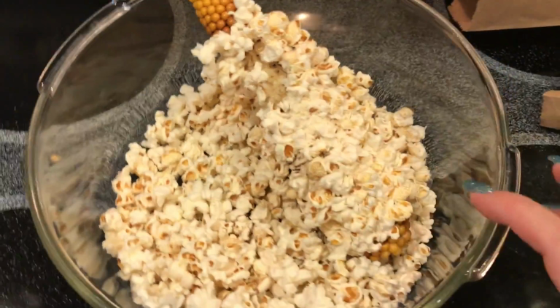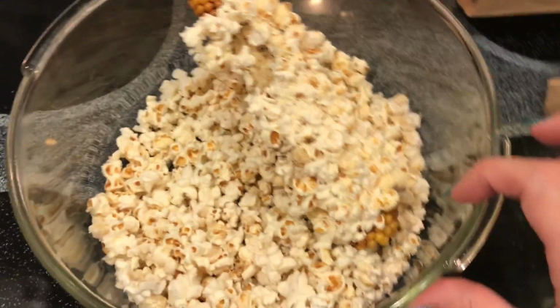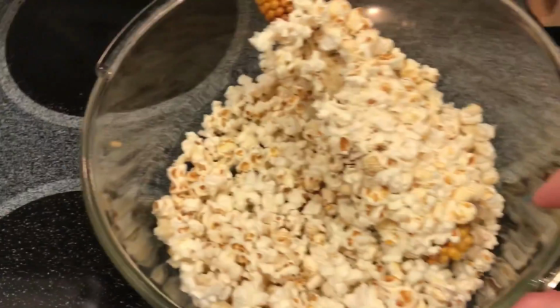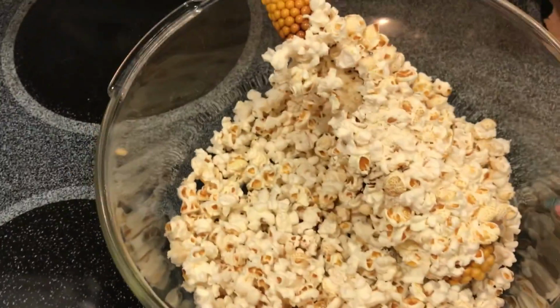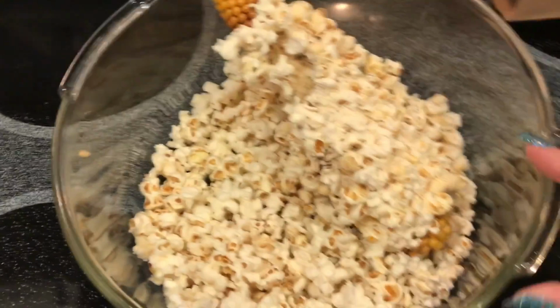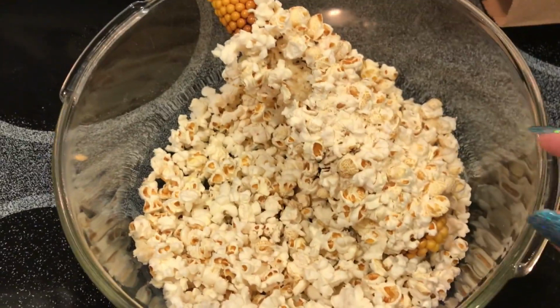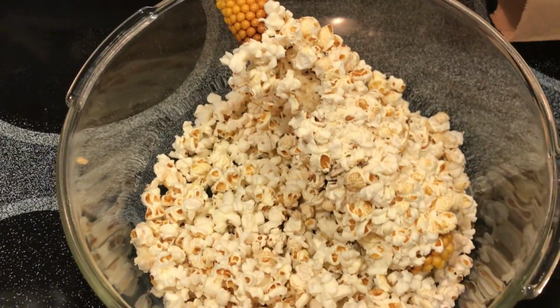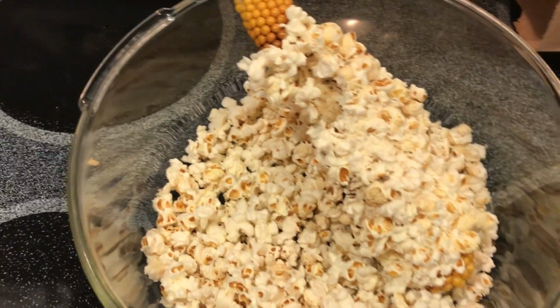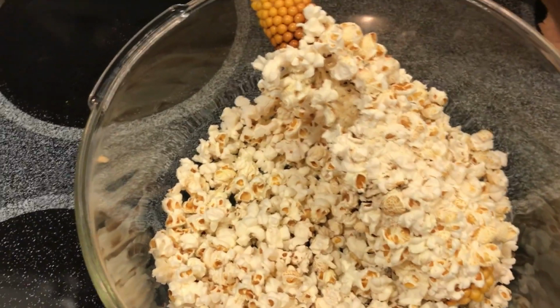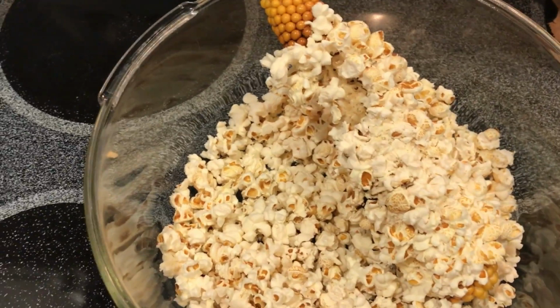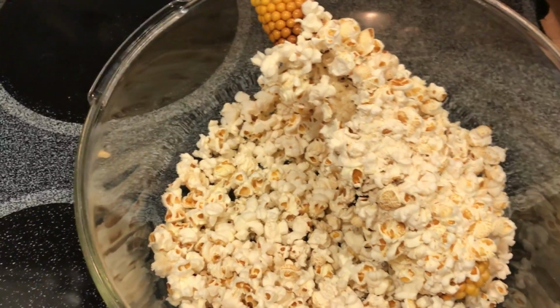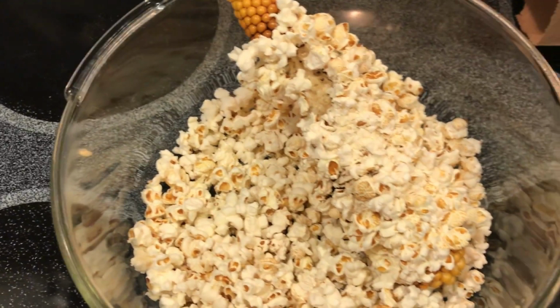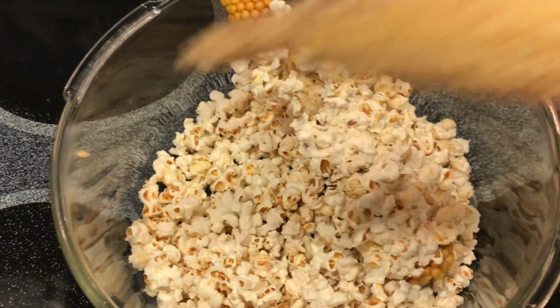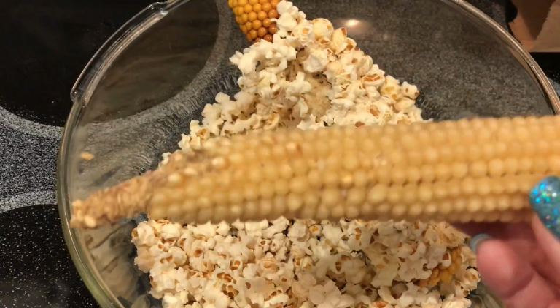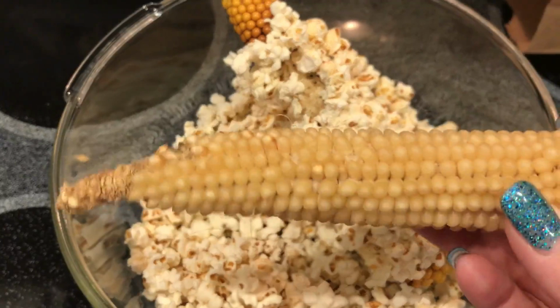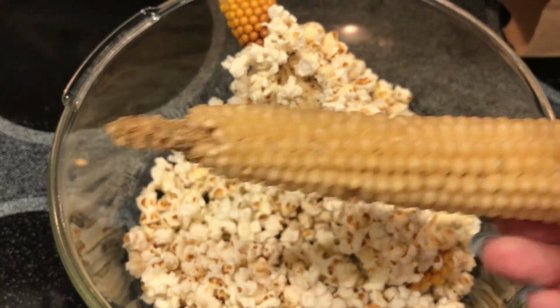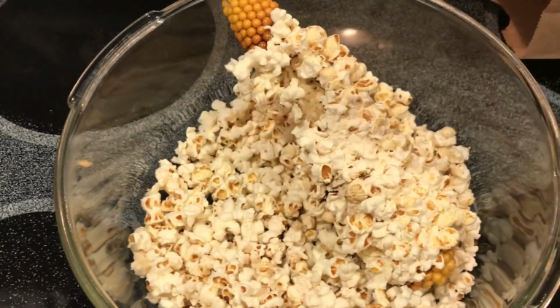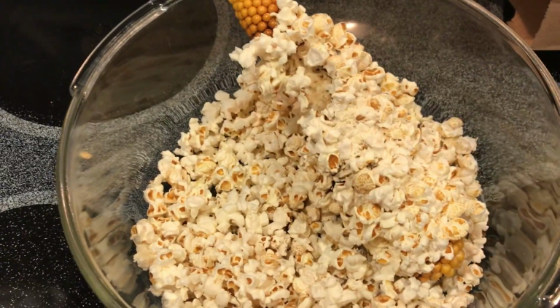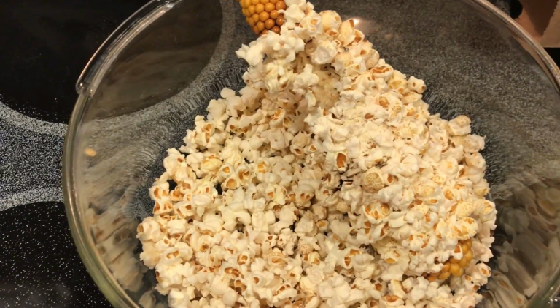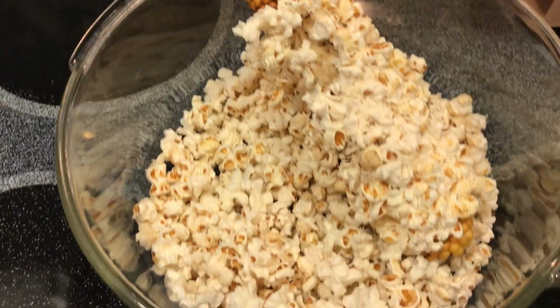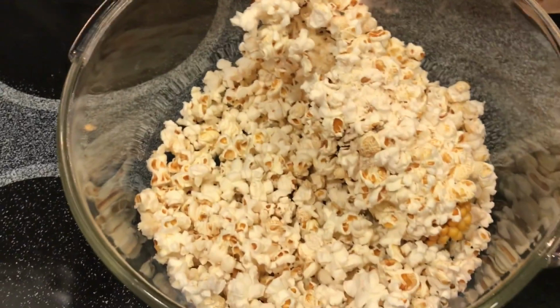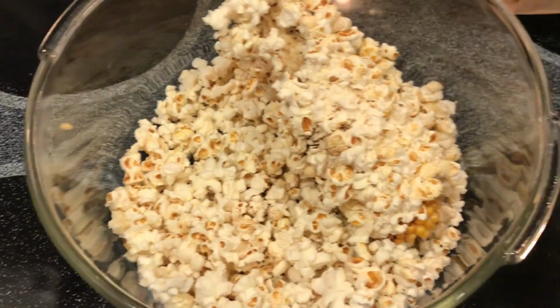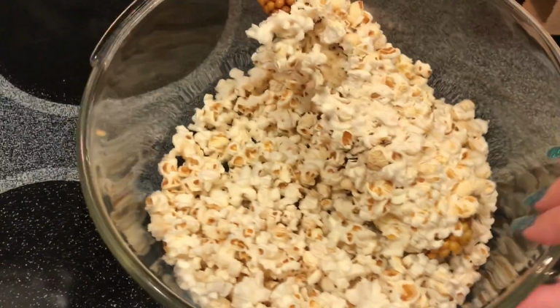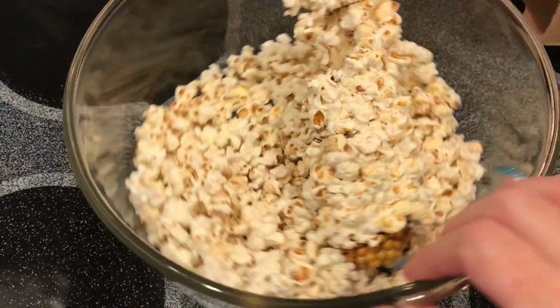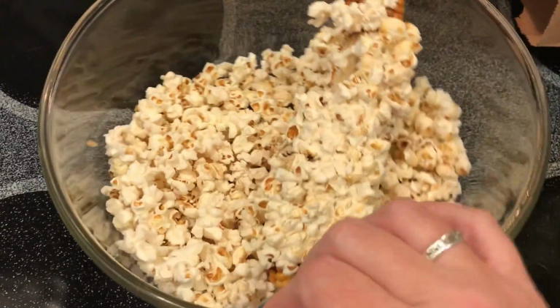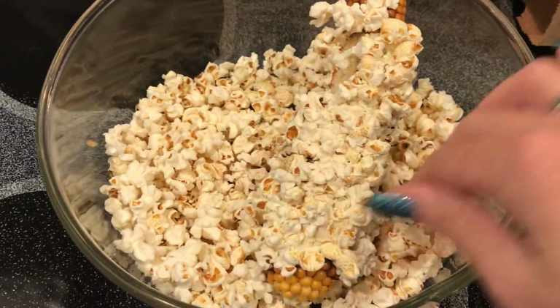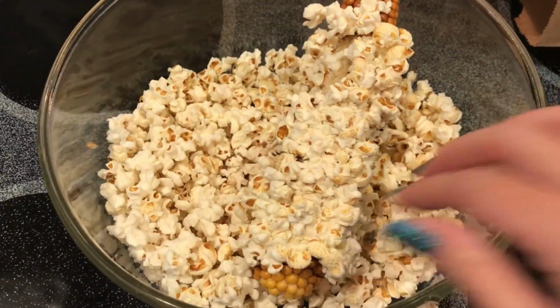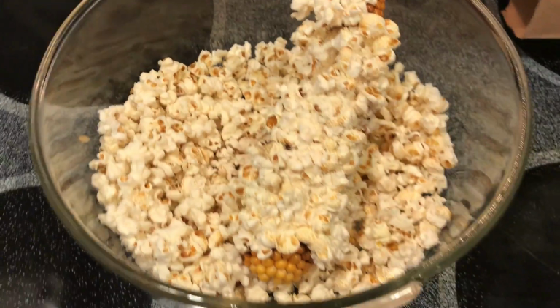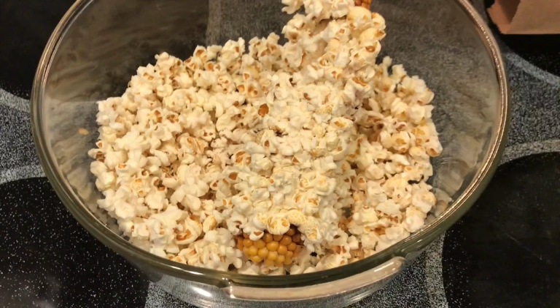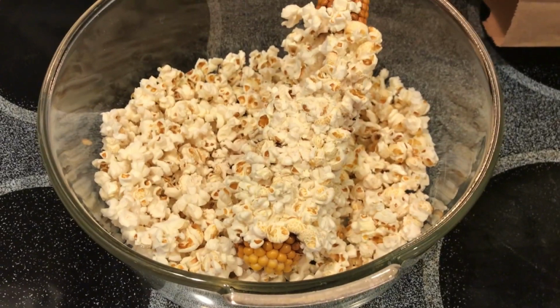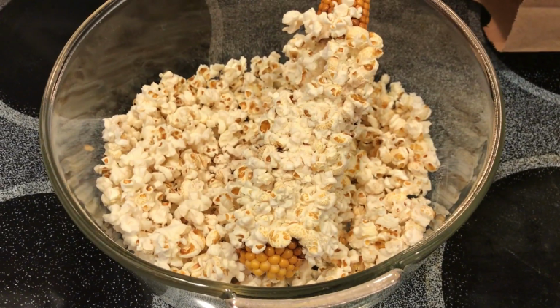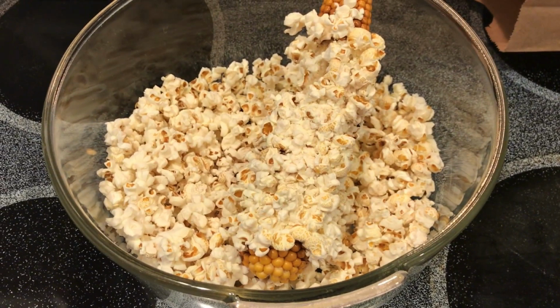So yeah, if you ever have access to popping corn on the cob, it is very easy to cook in the microwave and it's a quick and easy snack. Thanks for watching.